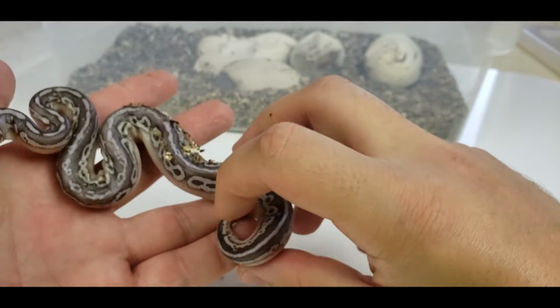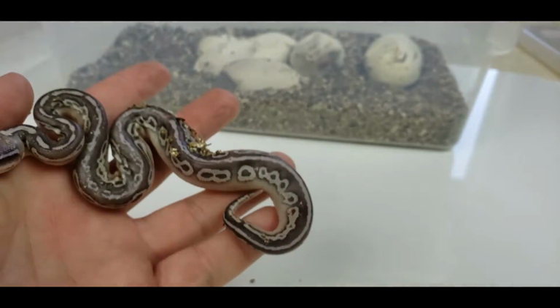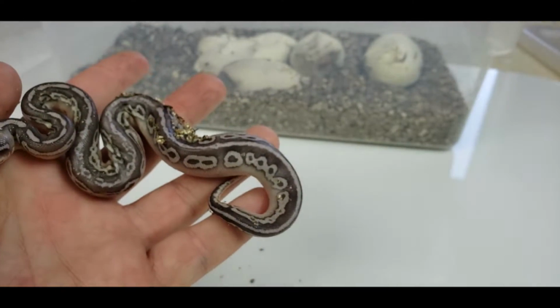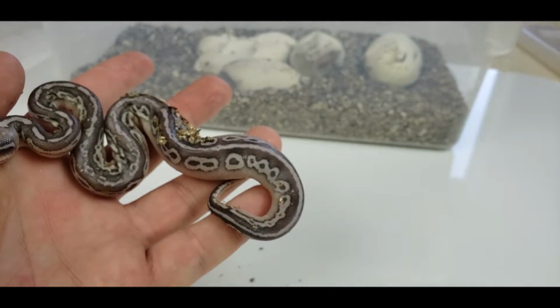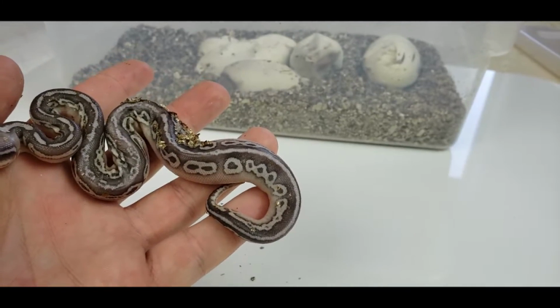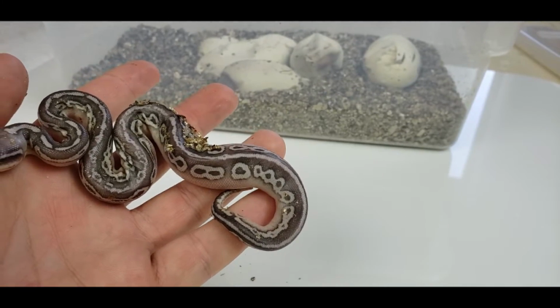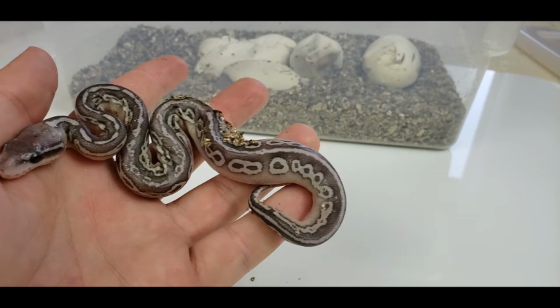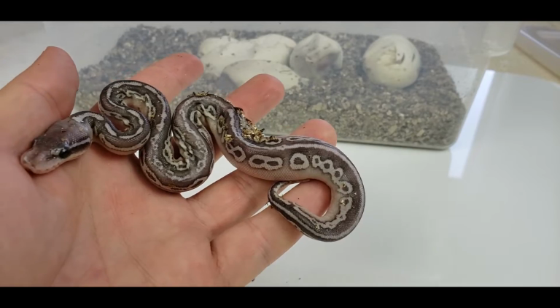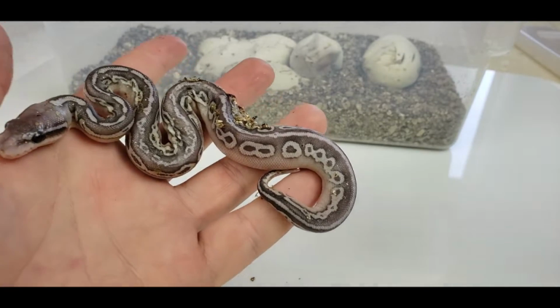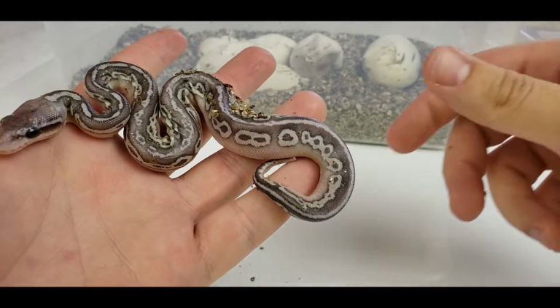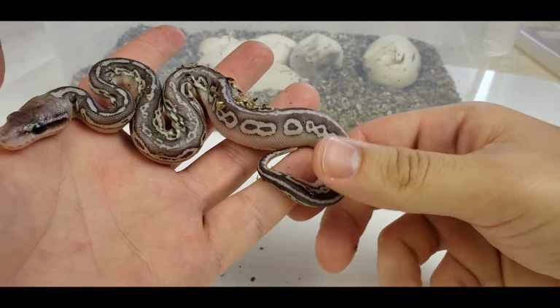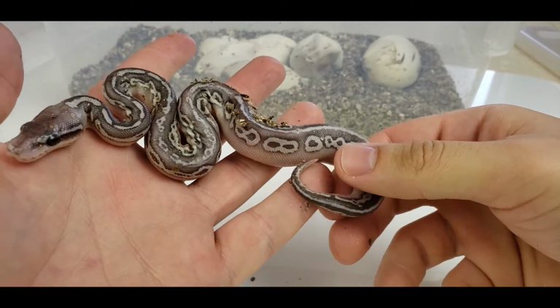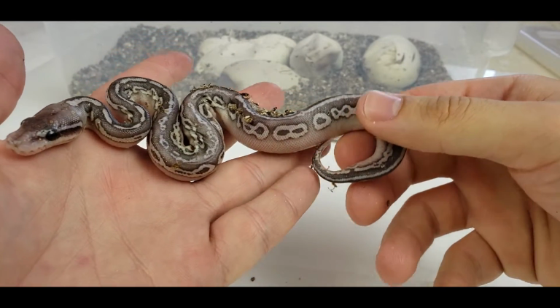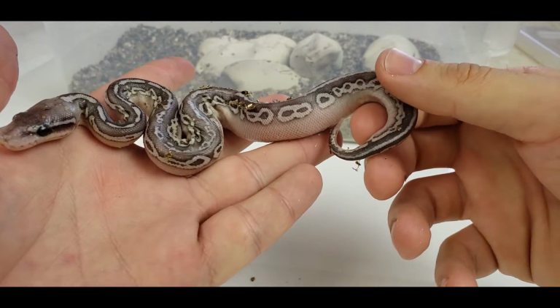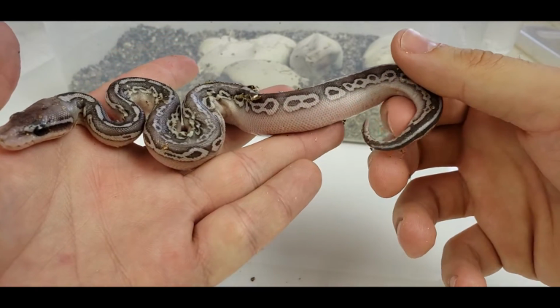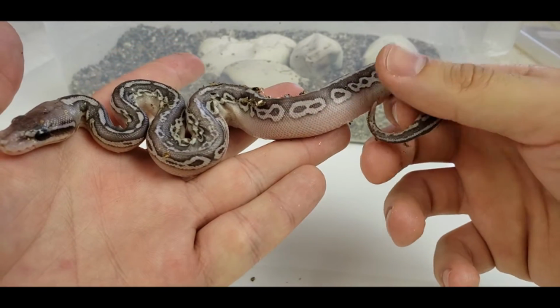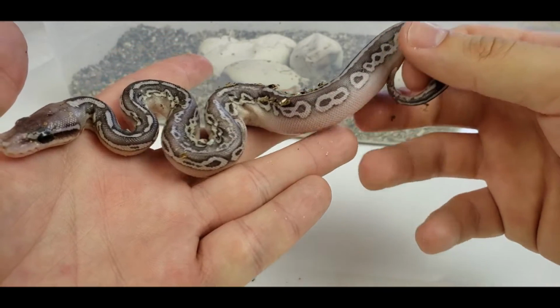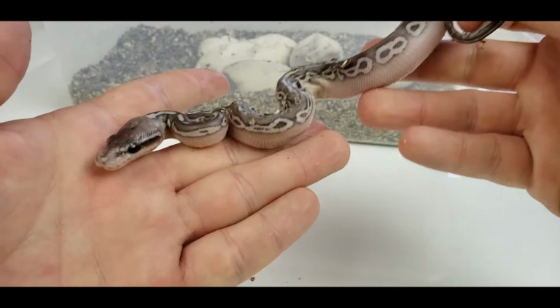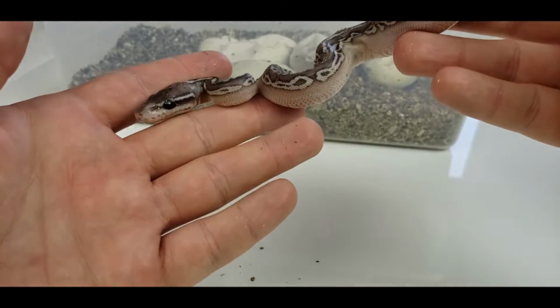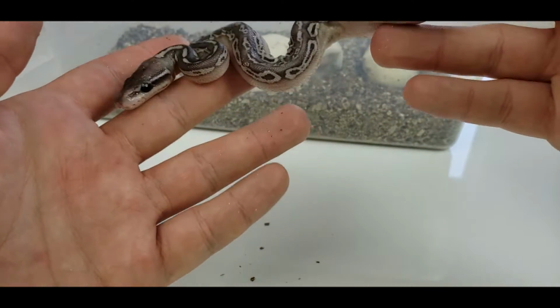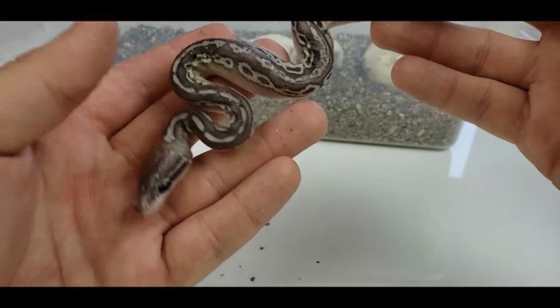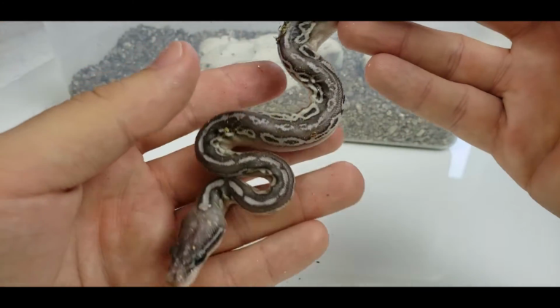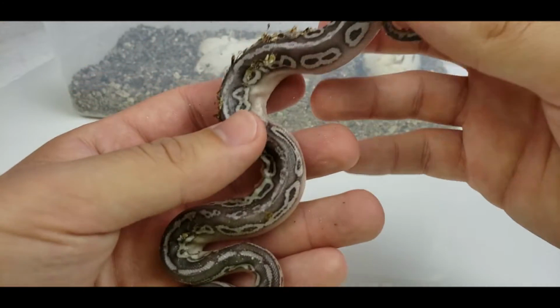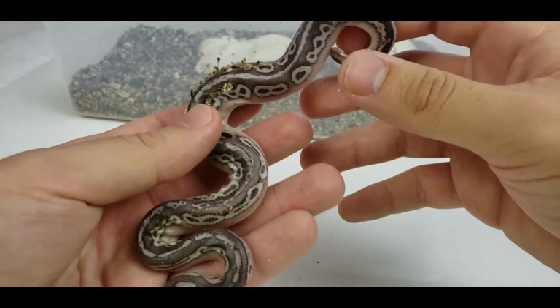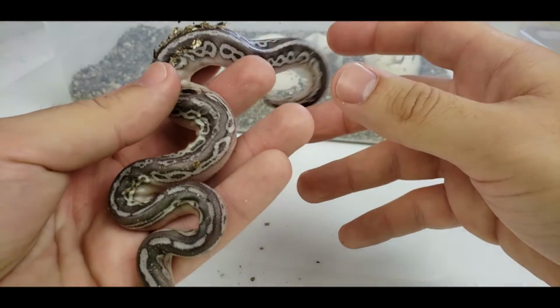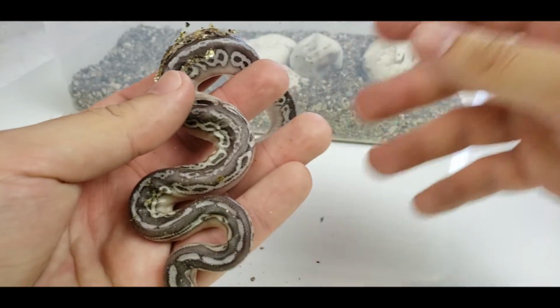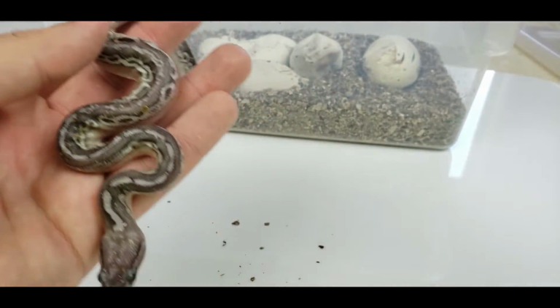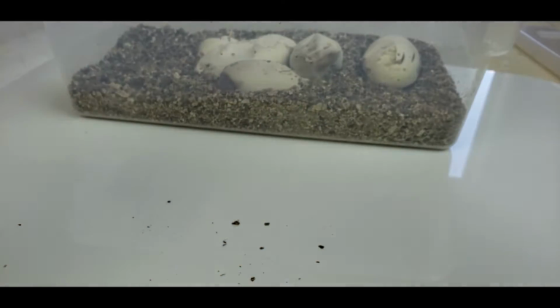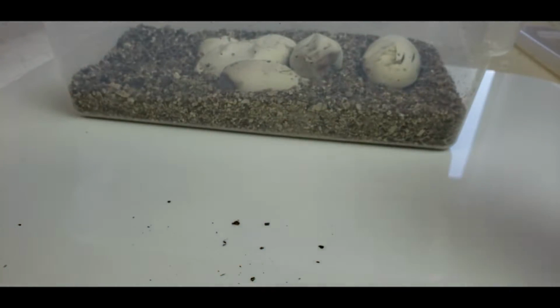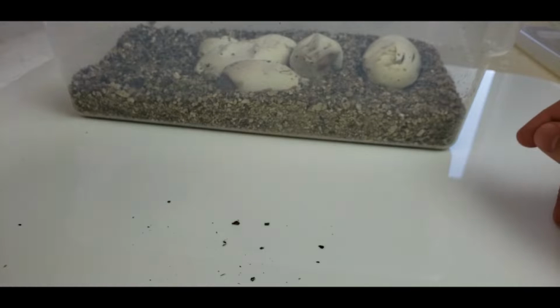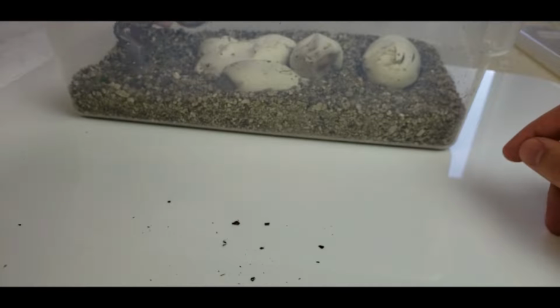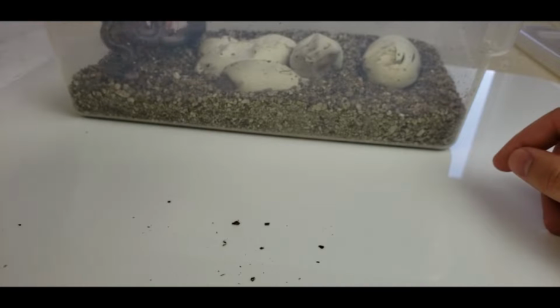So we can start out with the one that already came out. This just looks like a cinnamon lesser, maybe? Alrighty. Next egg.